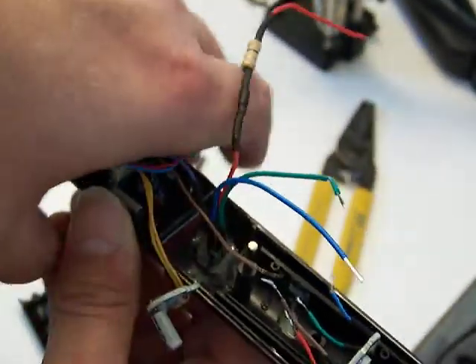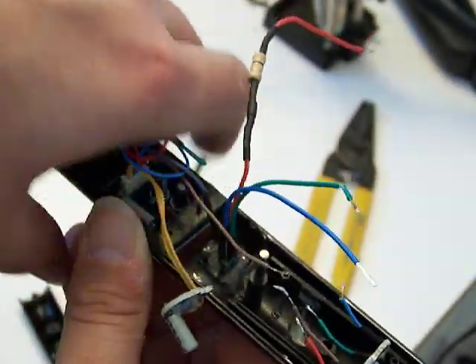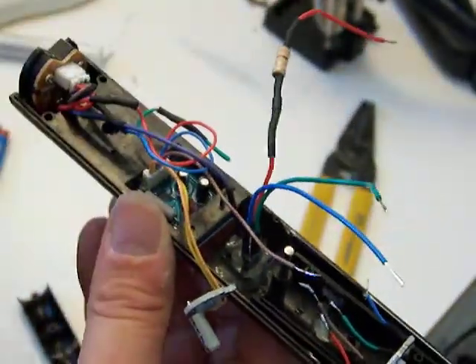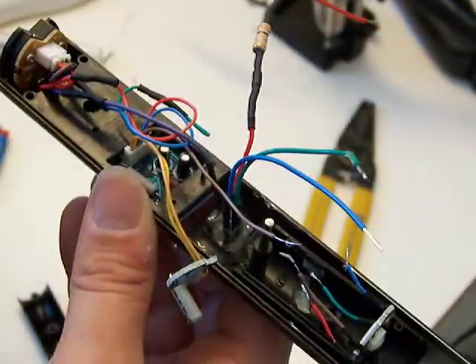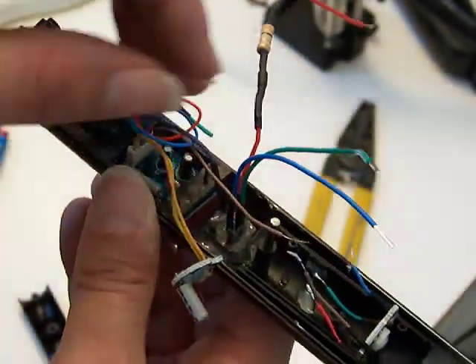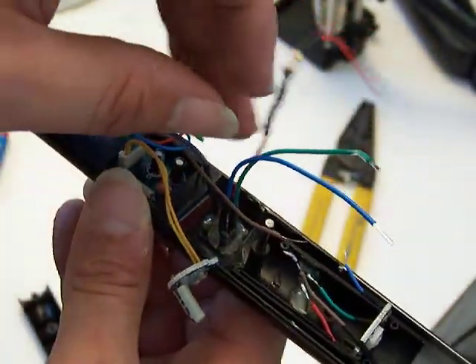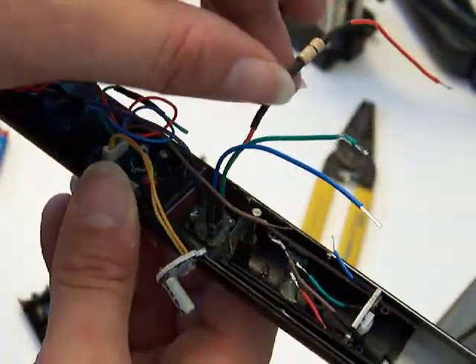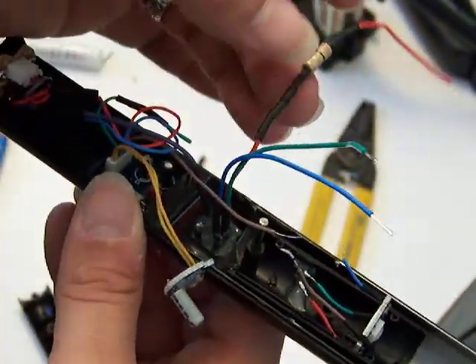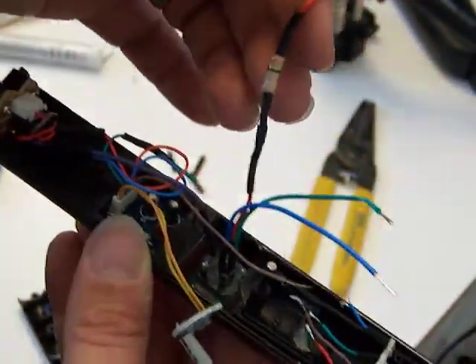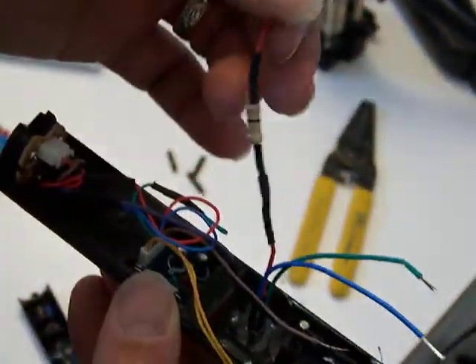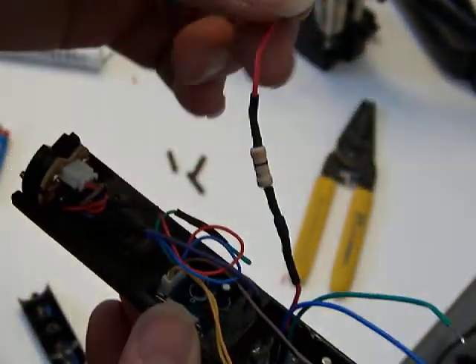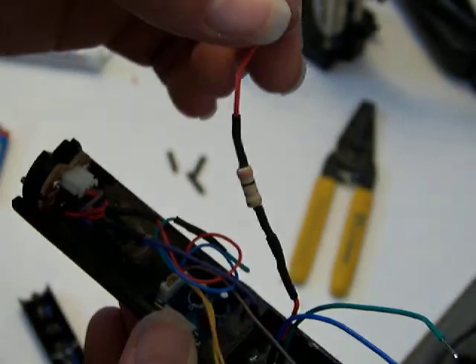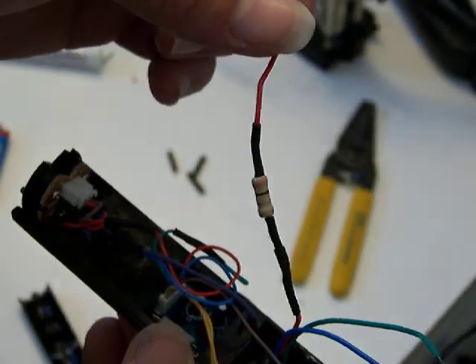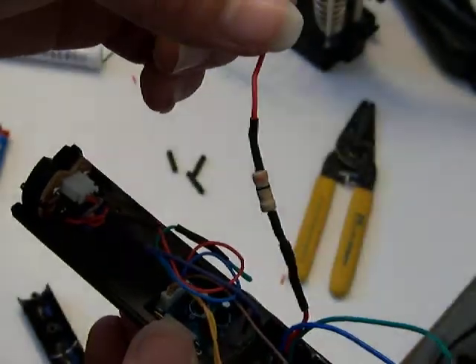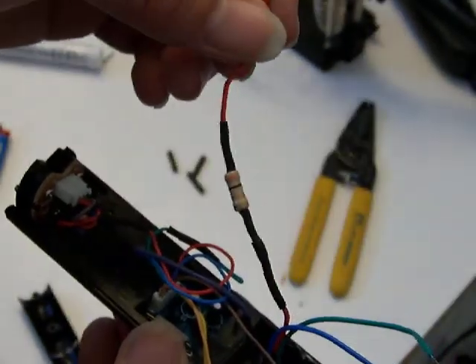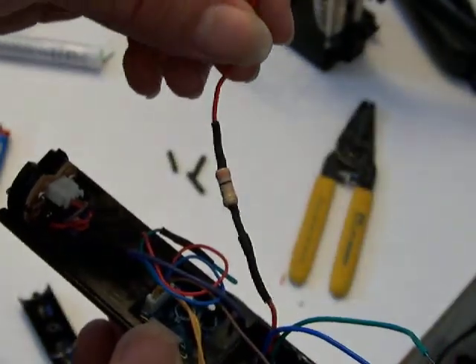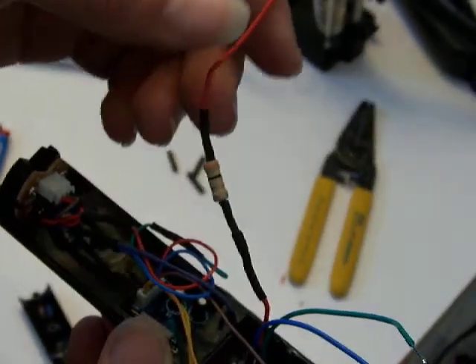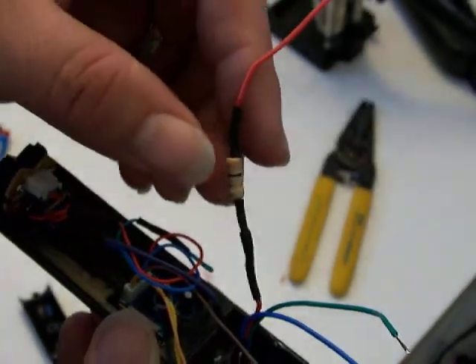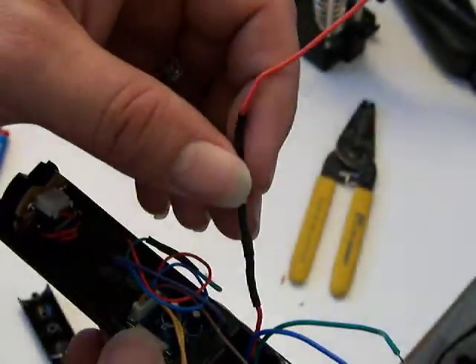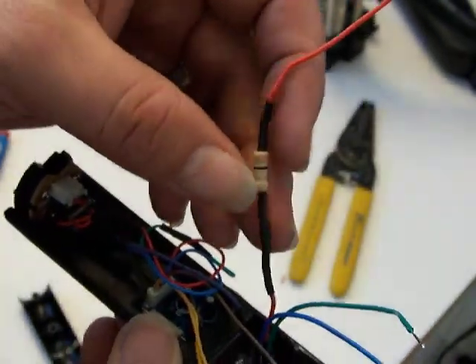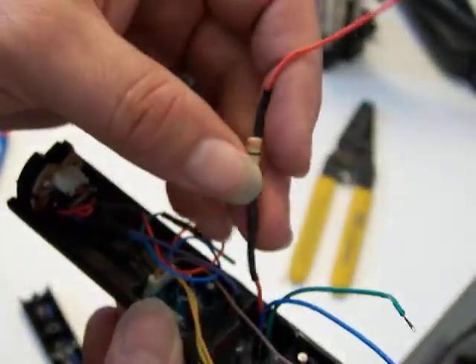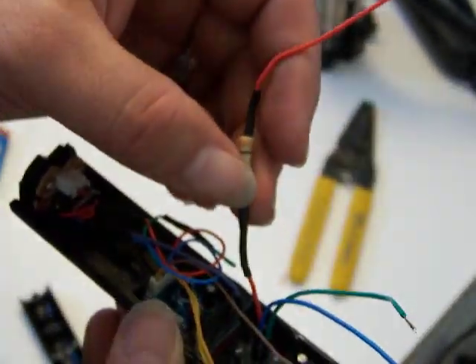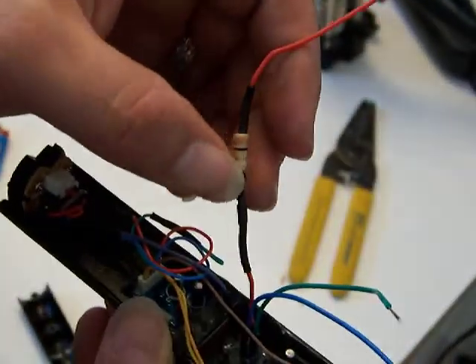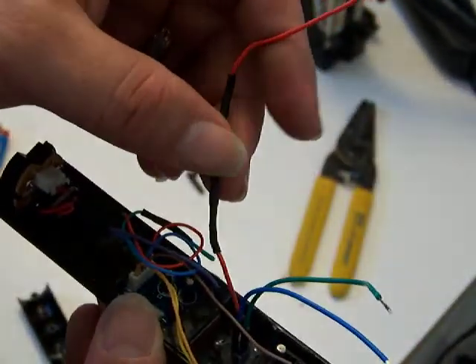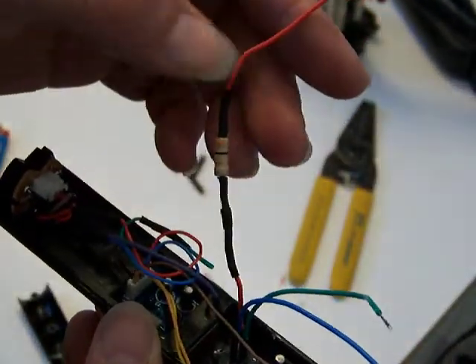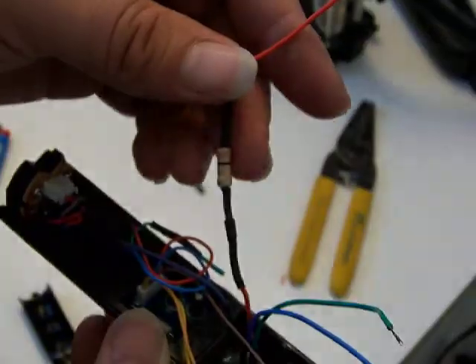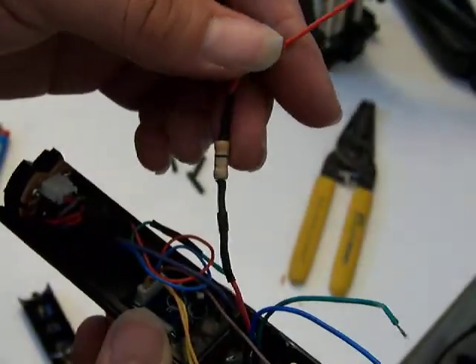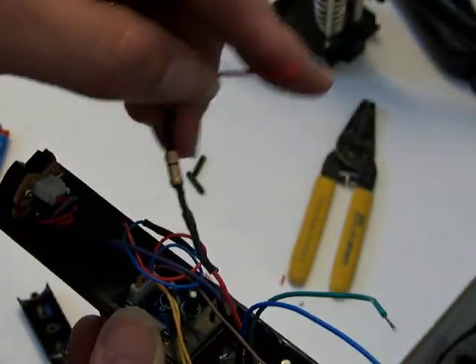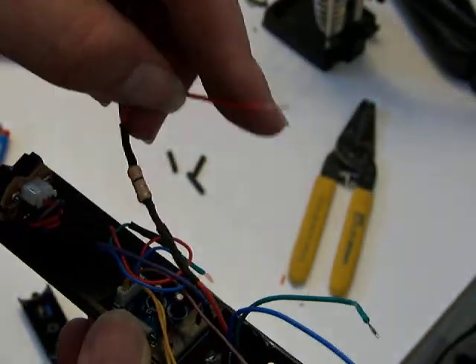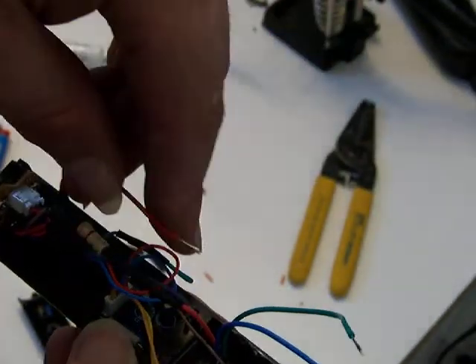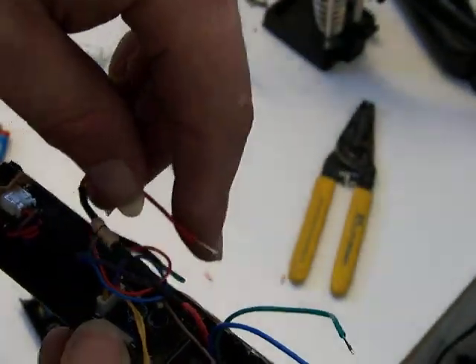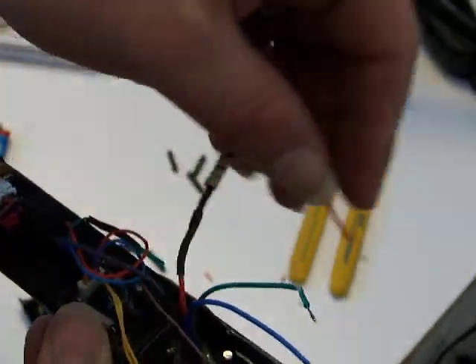I've made all my connections and my heat shrinks over on the switch and the soundboard, so all that half of the board is done. Now what I've done is added in the resistor — that is a 3.3 ohm — and that's going to go to red.